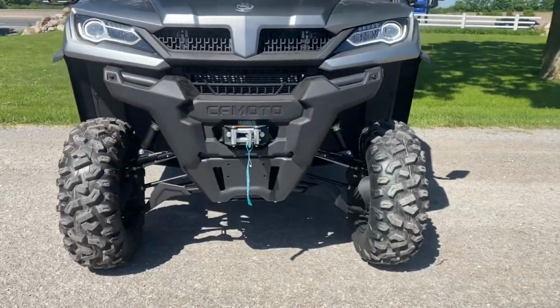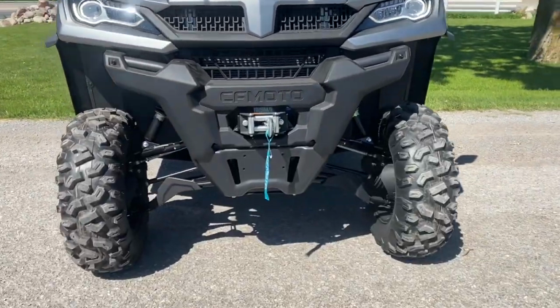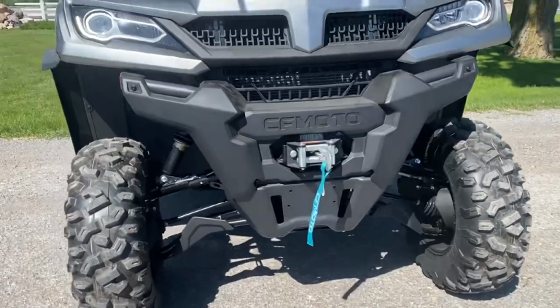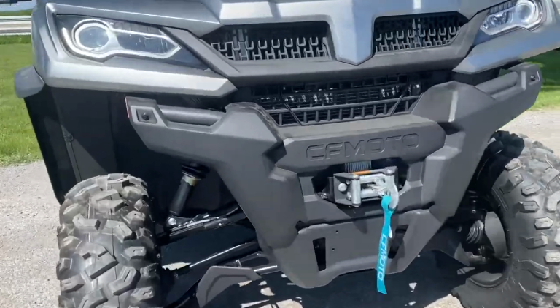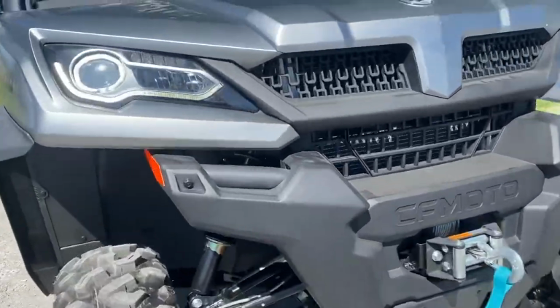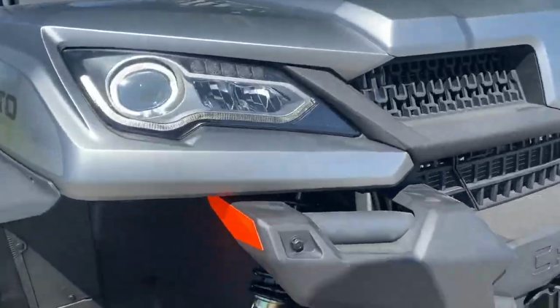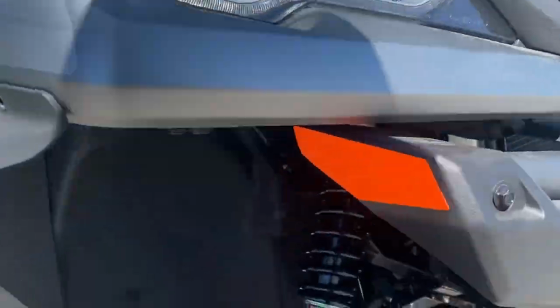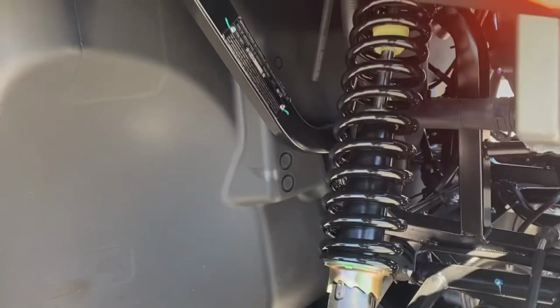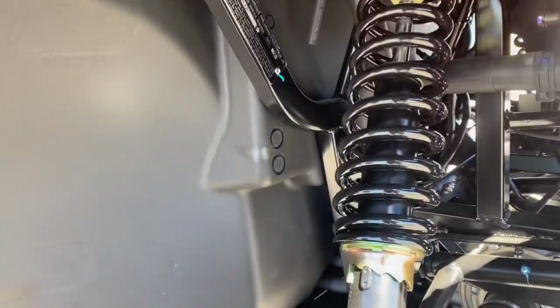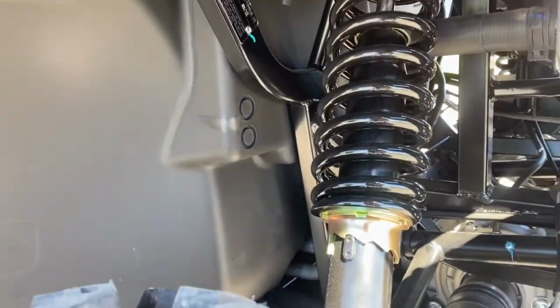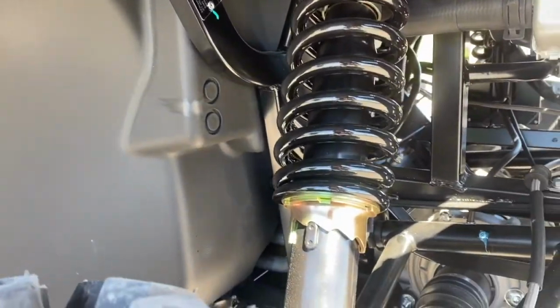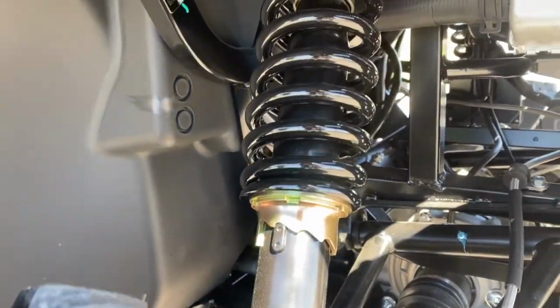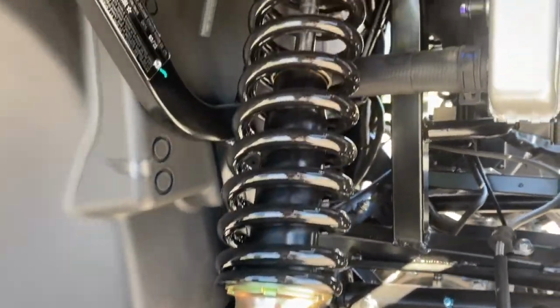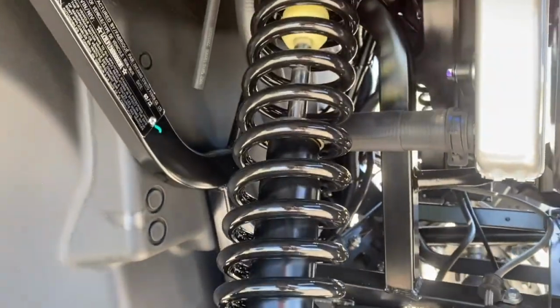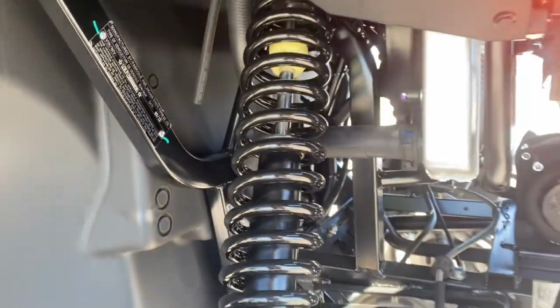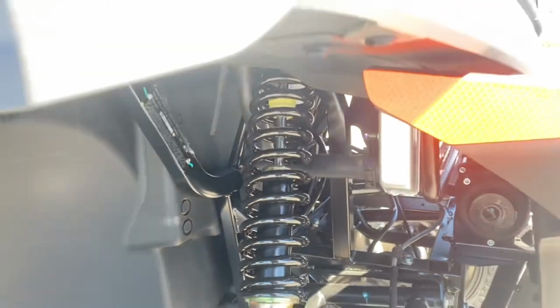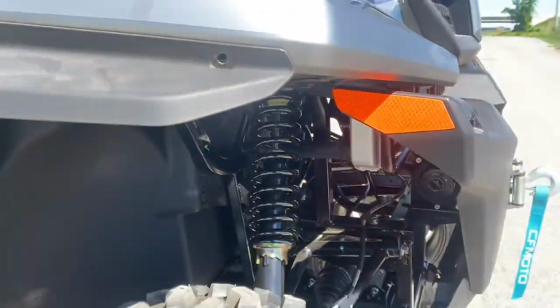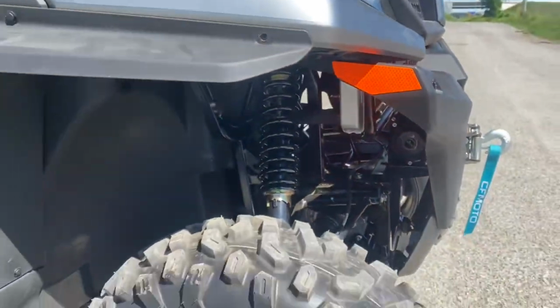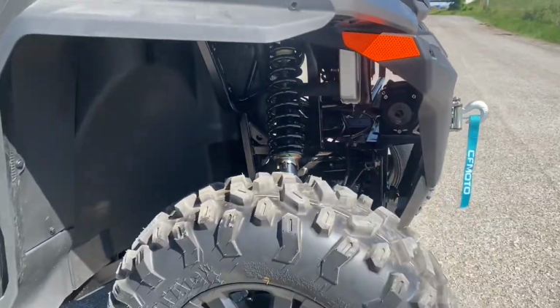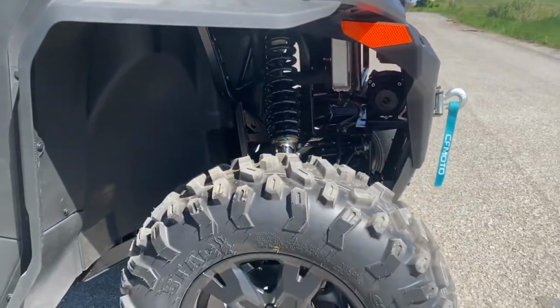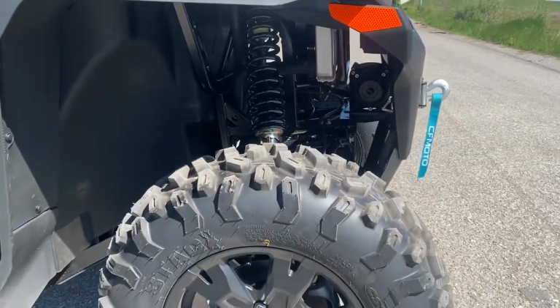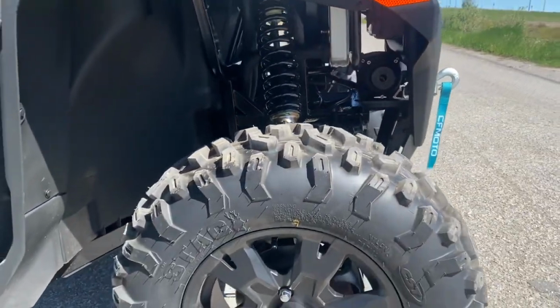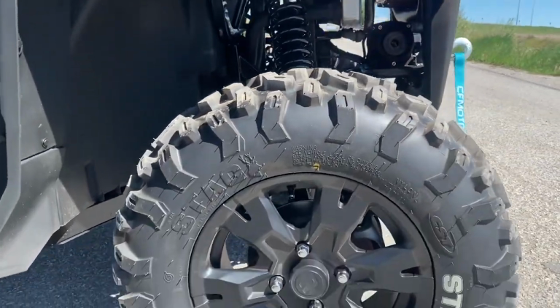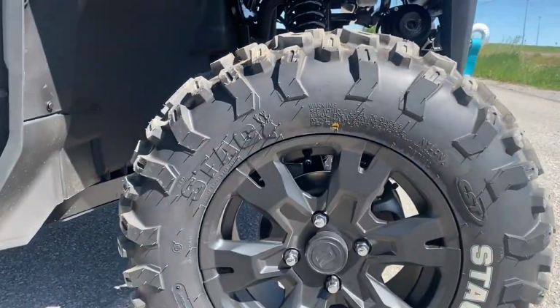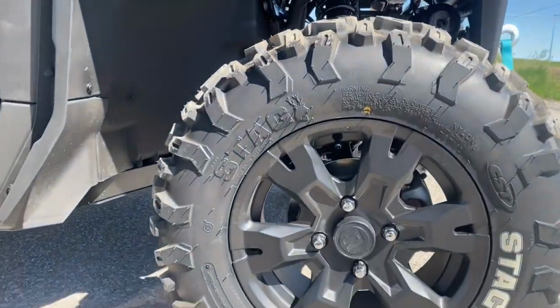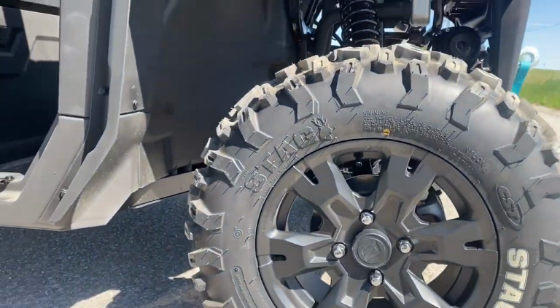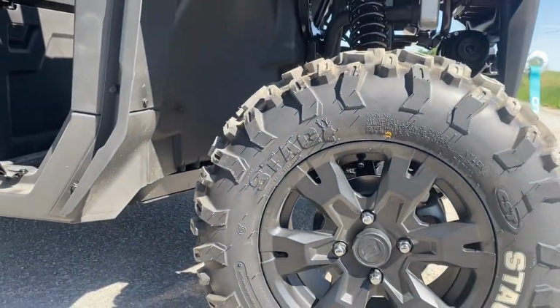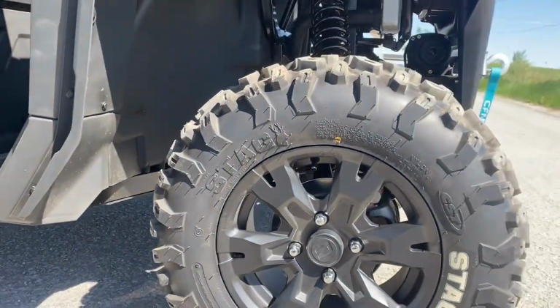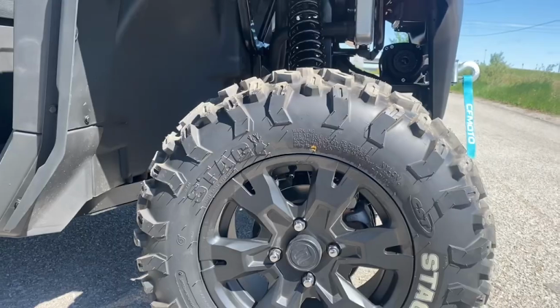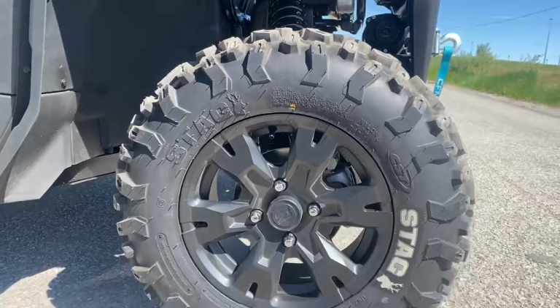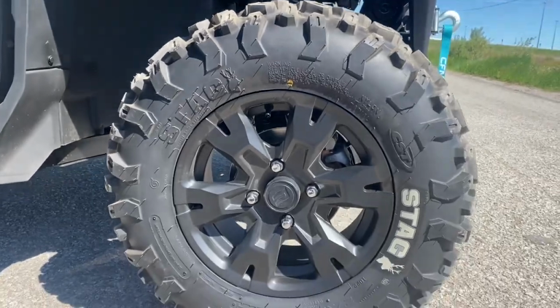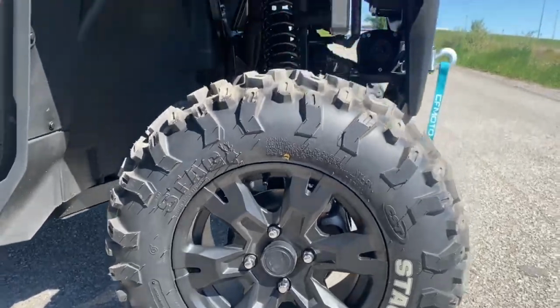Take a look at the shocks here — very nice suspension on these machines. They are adjustable. These come fitted with nice stag tires. On the front, you have 26x9x14s.